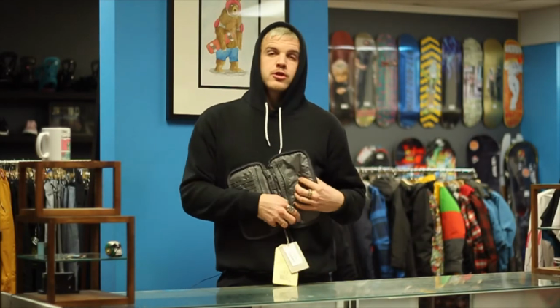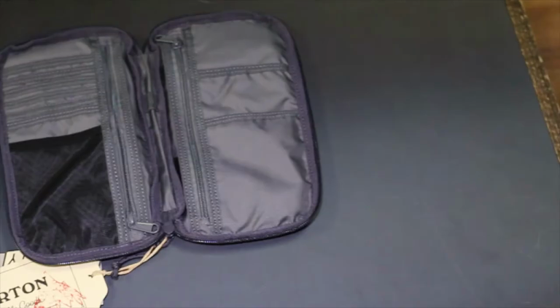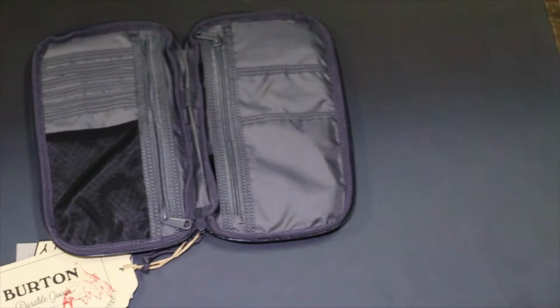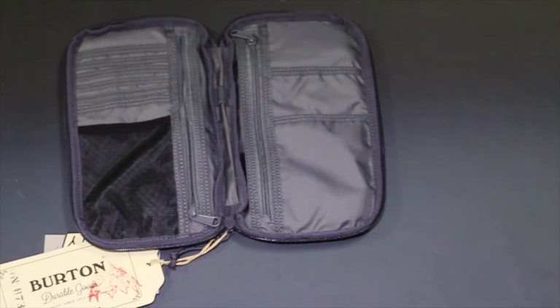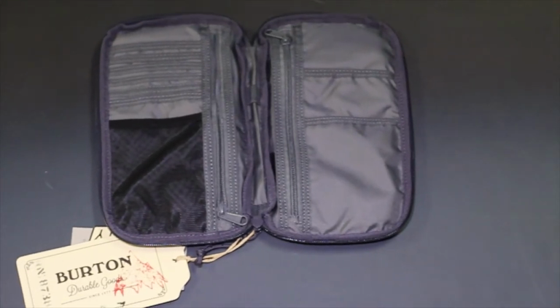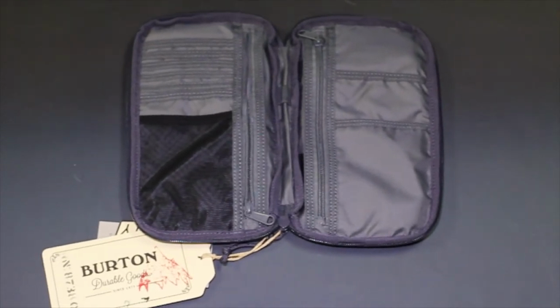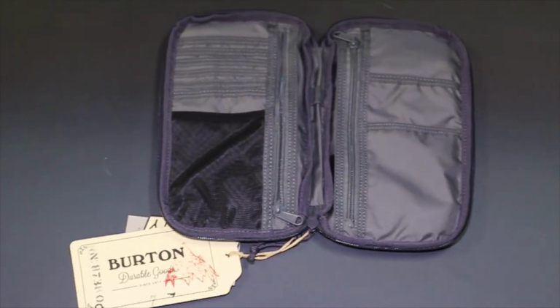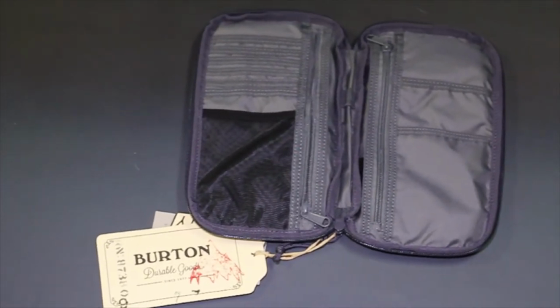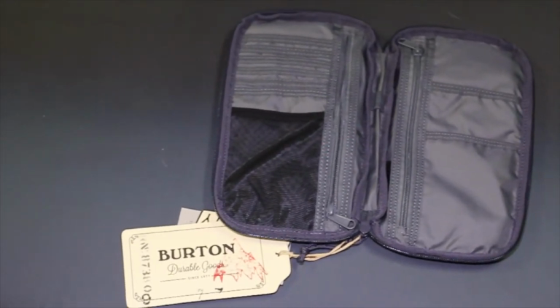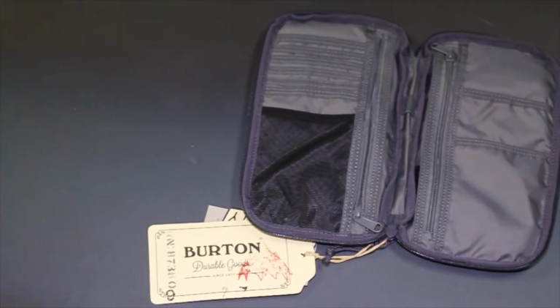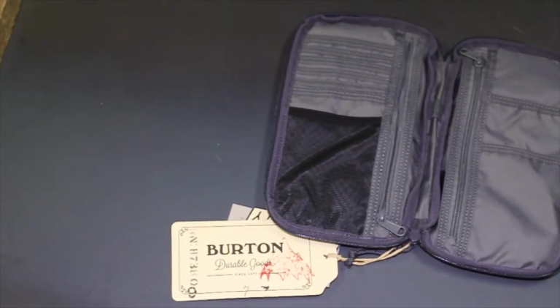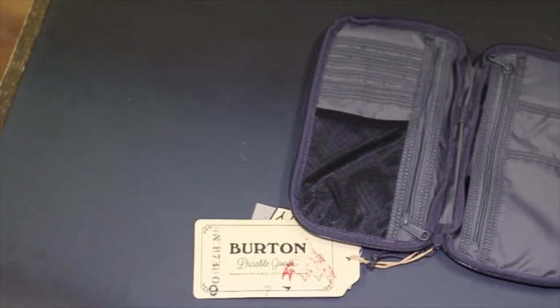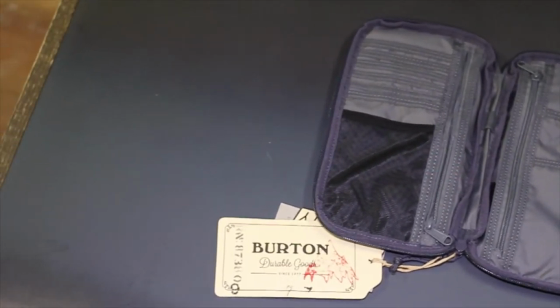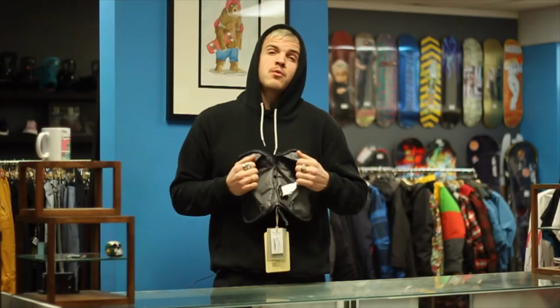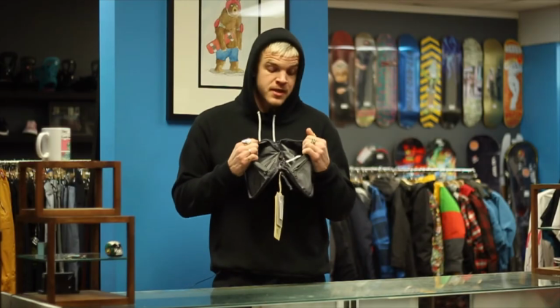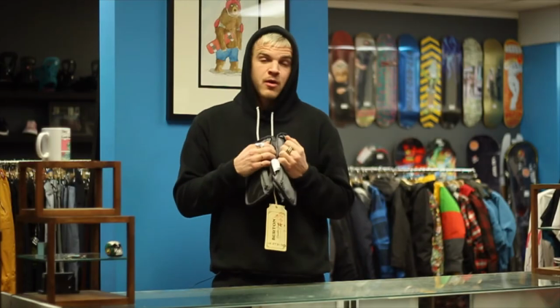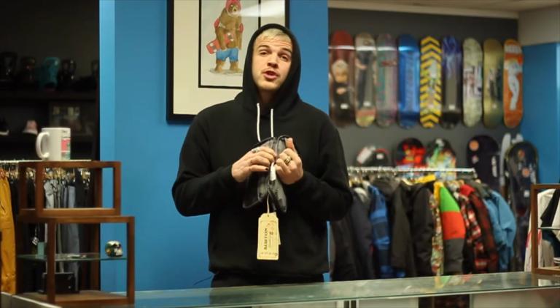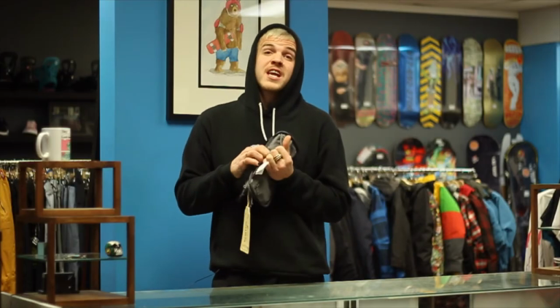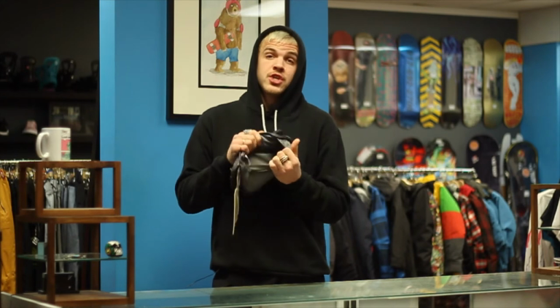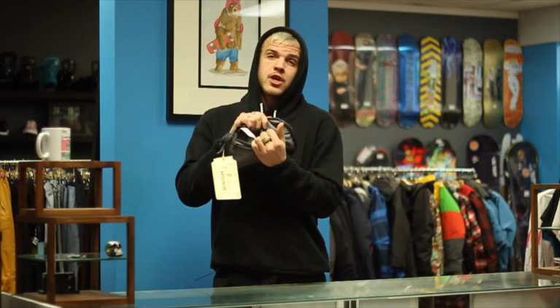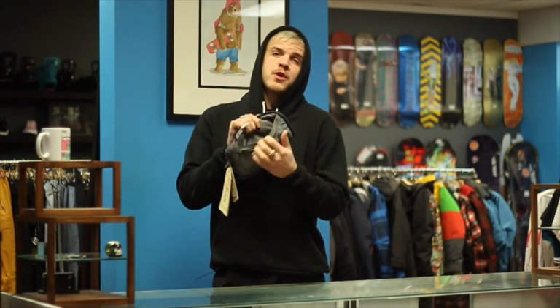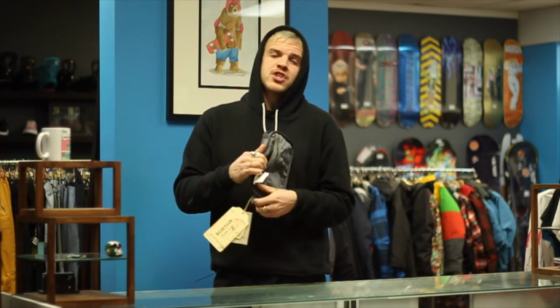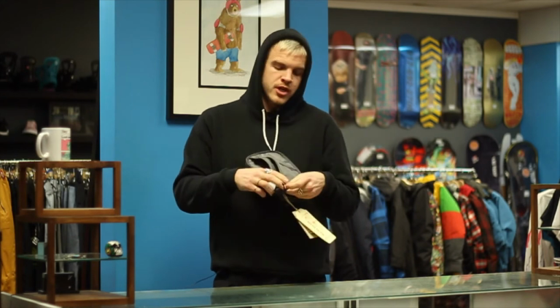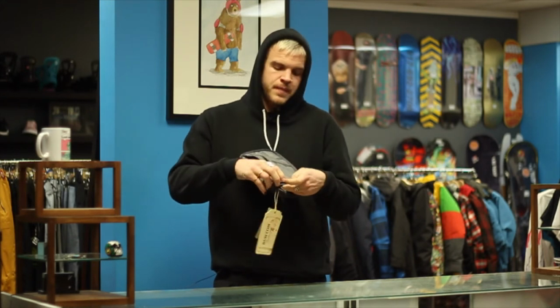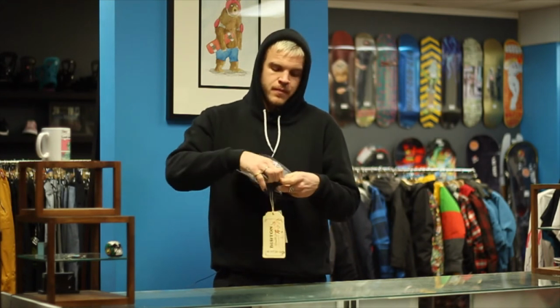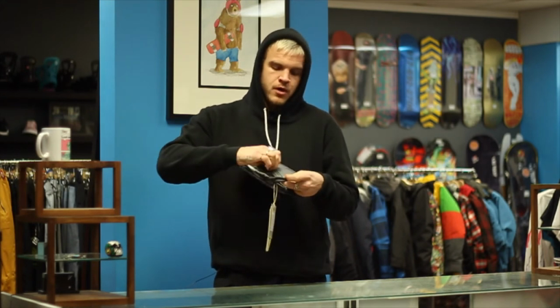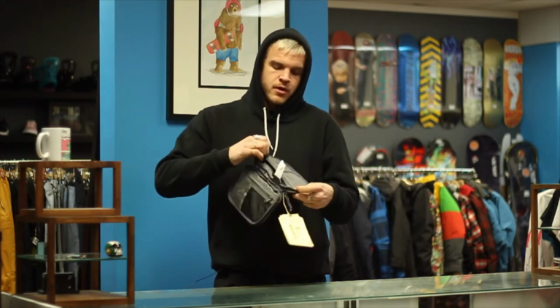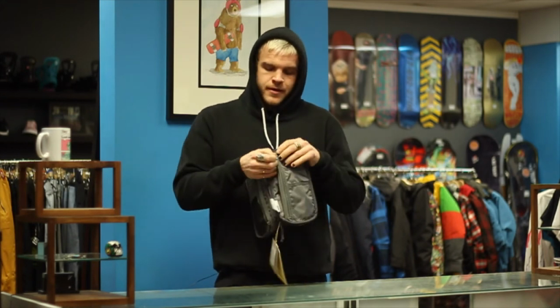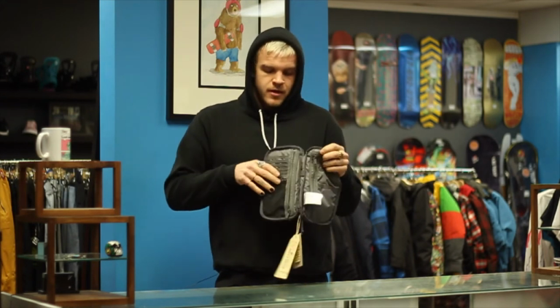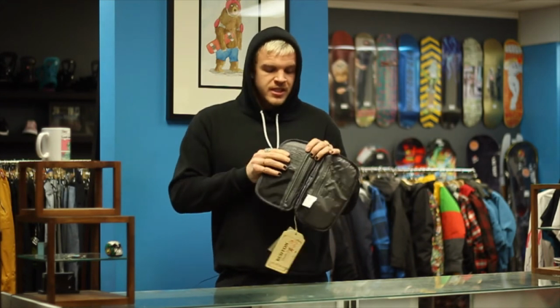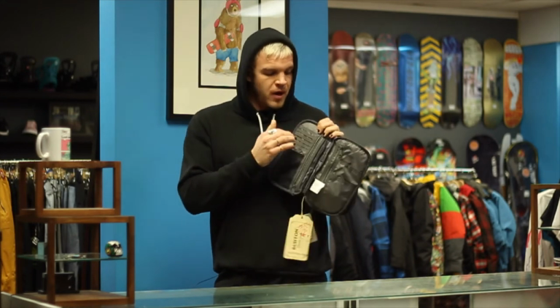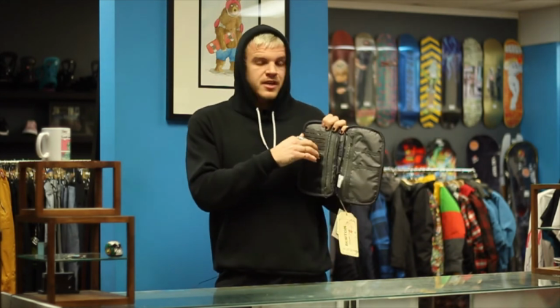There's two zipper pockets — four total. The worst thing to ever happen to currency anywhere in the entire world? Change. You put your change in there and you can zip it up. There's tons of compartments here.